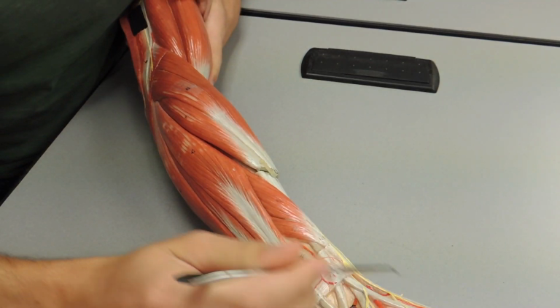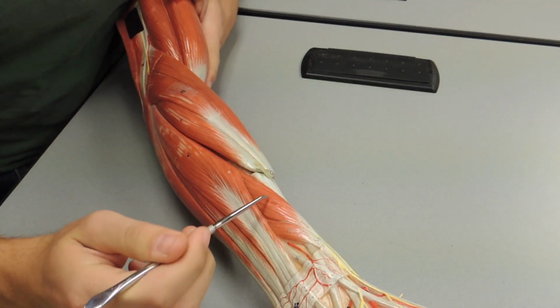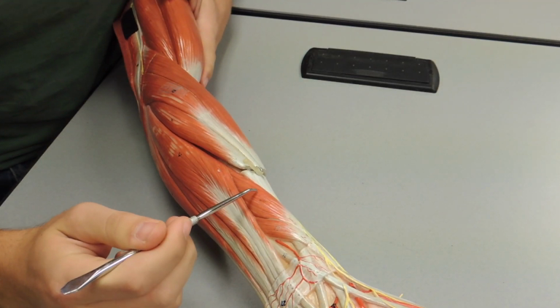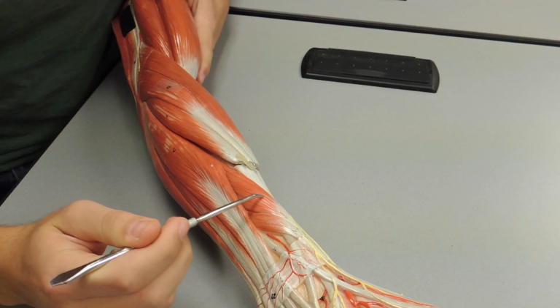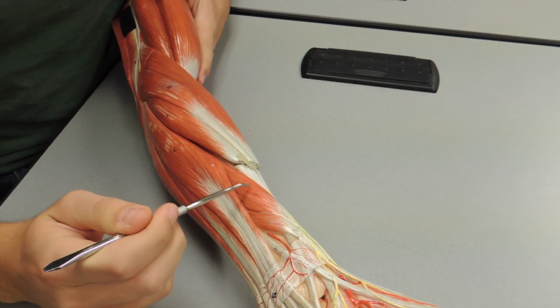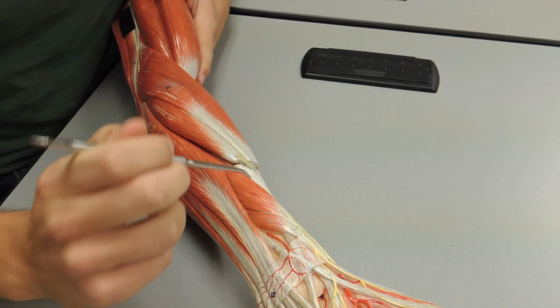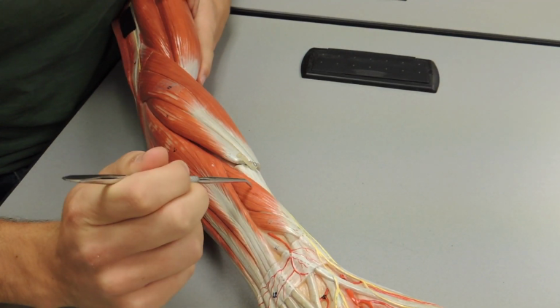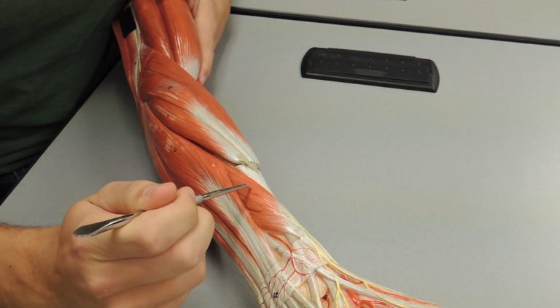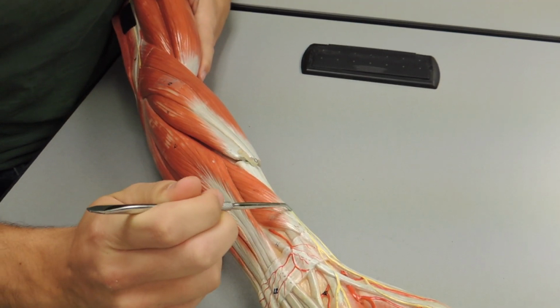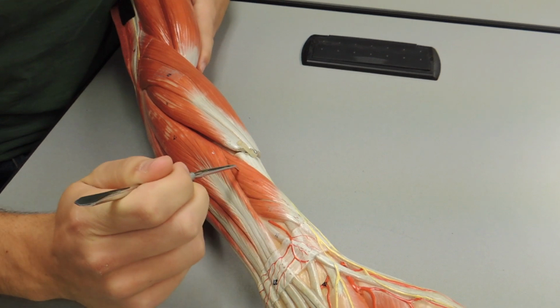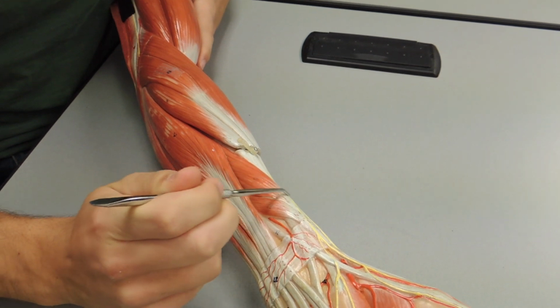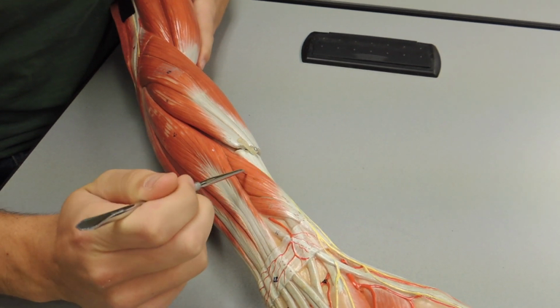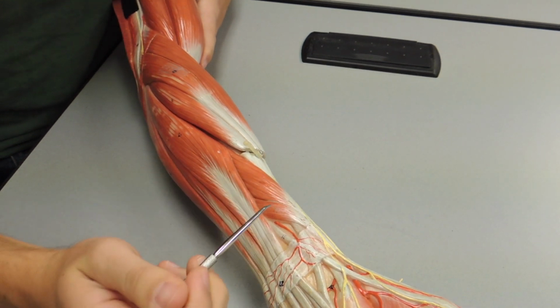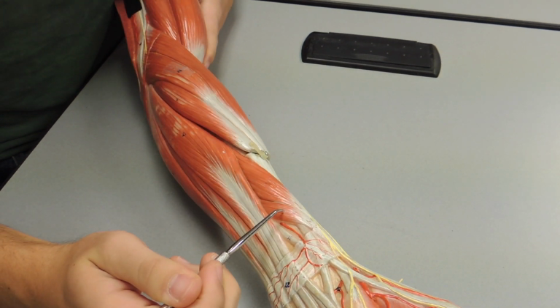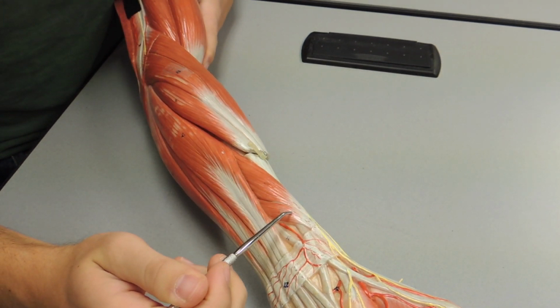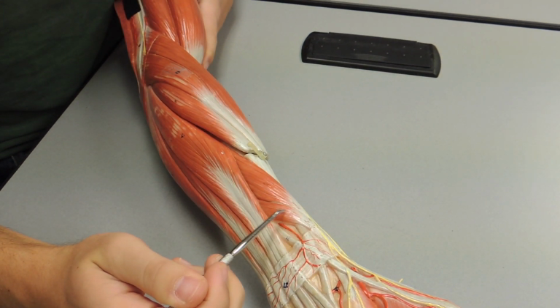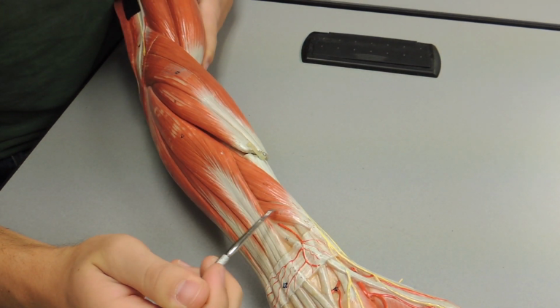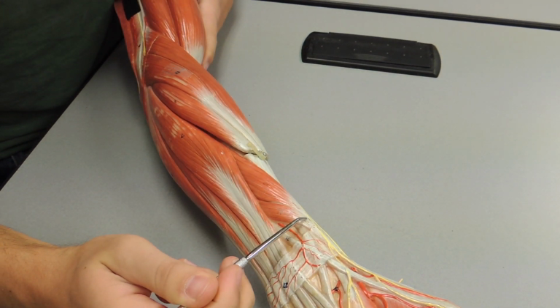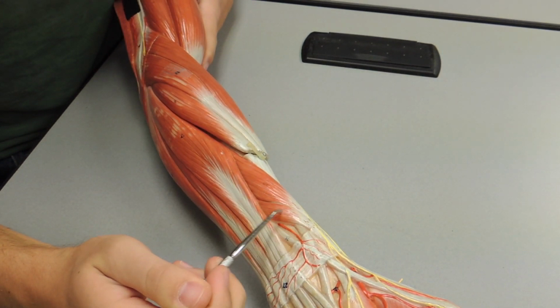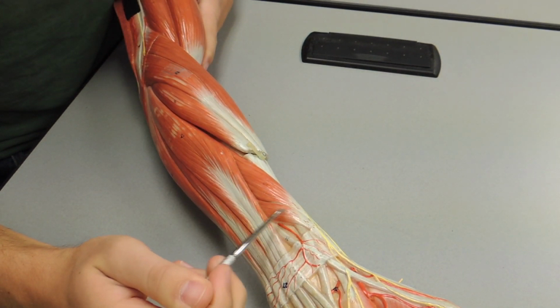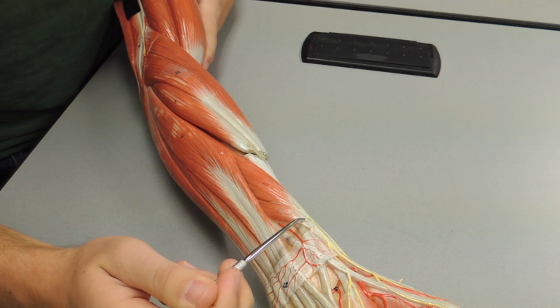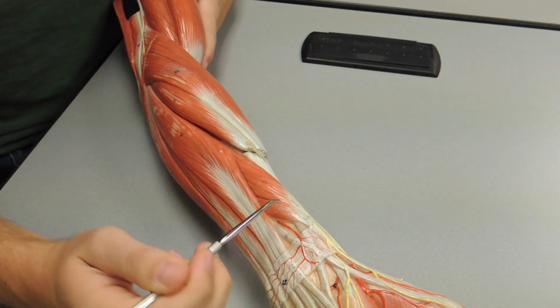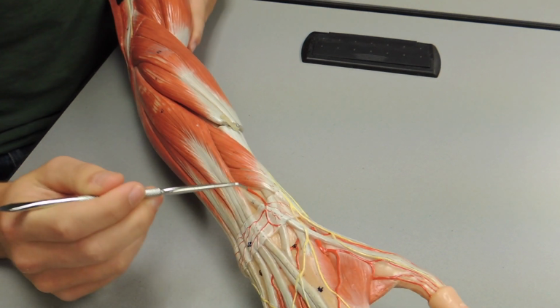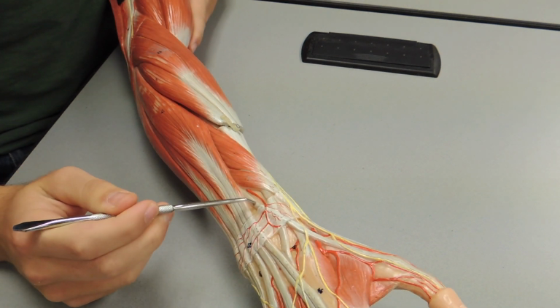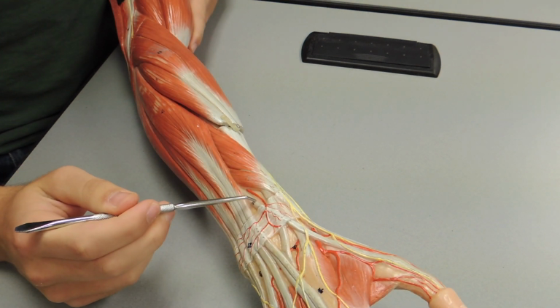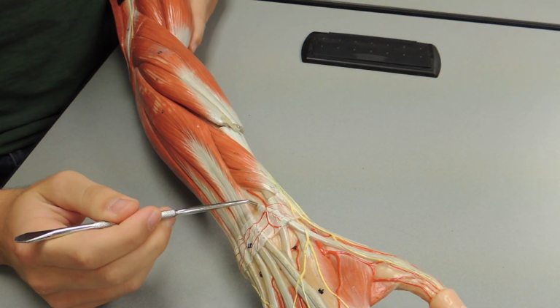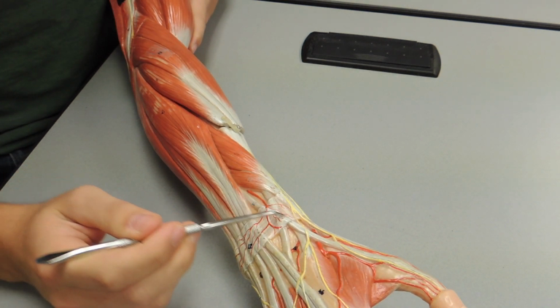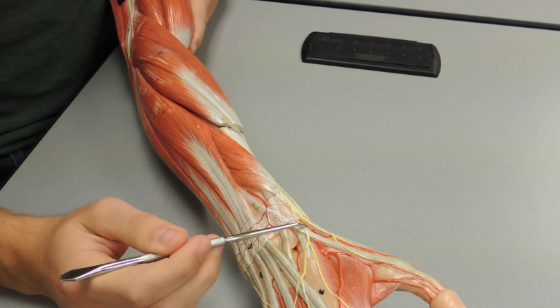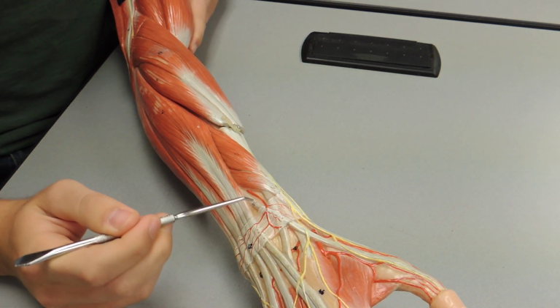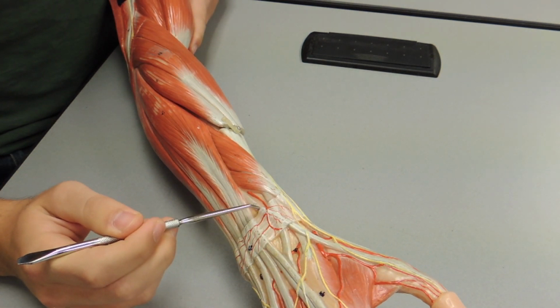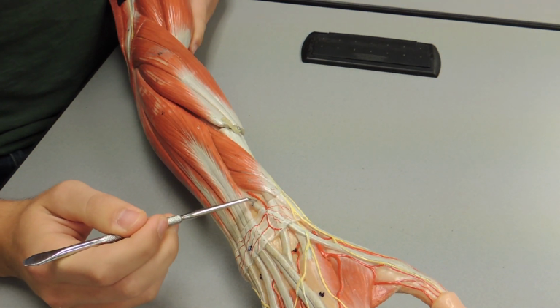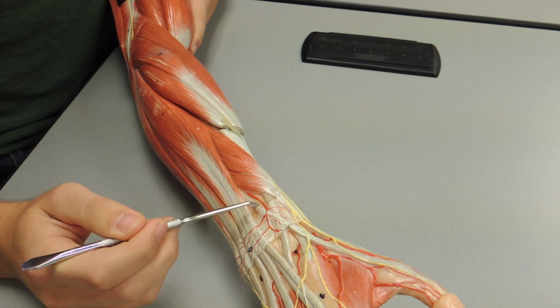Over on the thumb side right here you have your abductor pollicis longus, and next to it you have your extensor pollicis brevis. Right here you can see the tendon of the extensor pollicis longus.